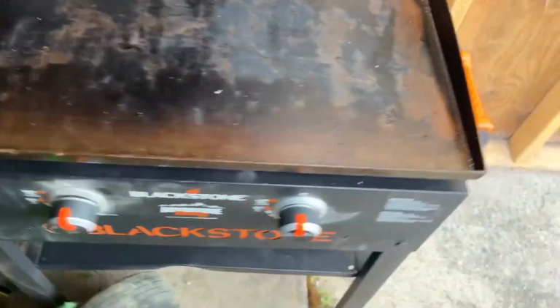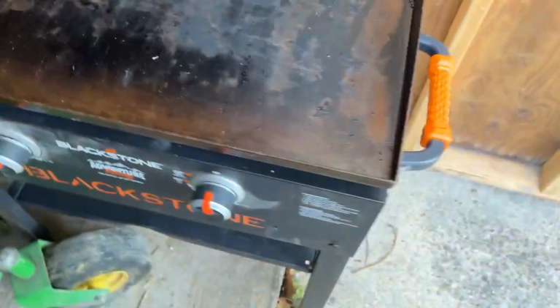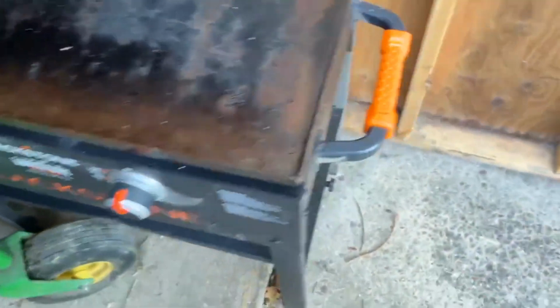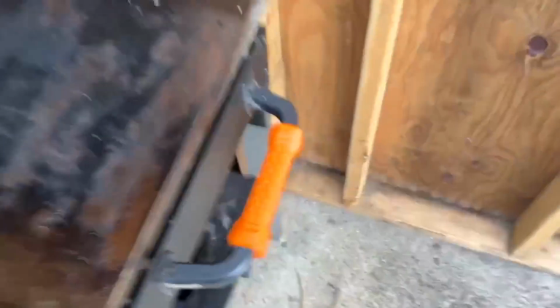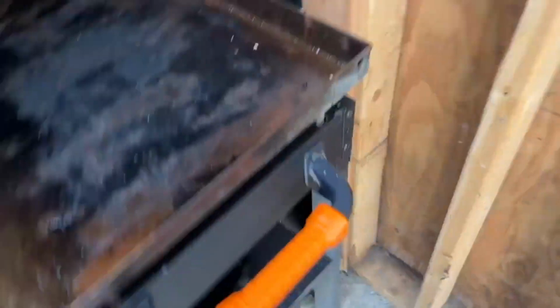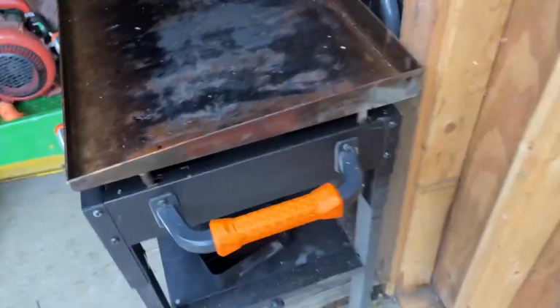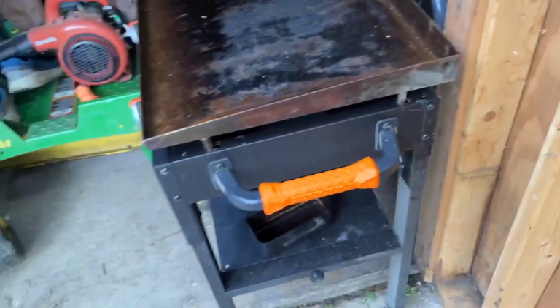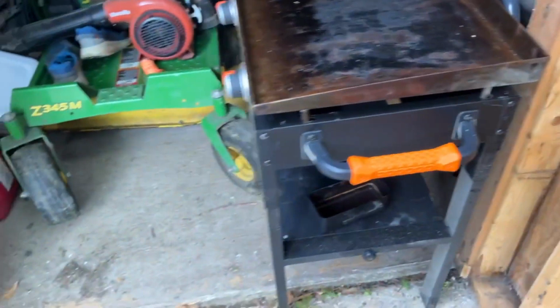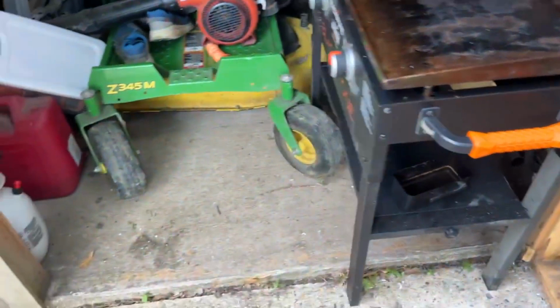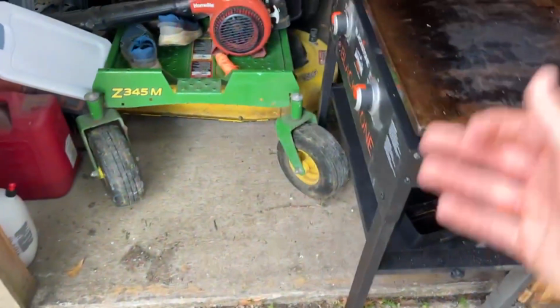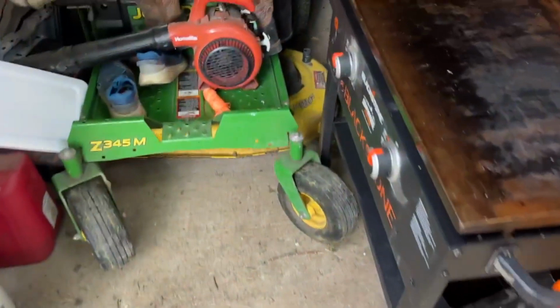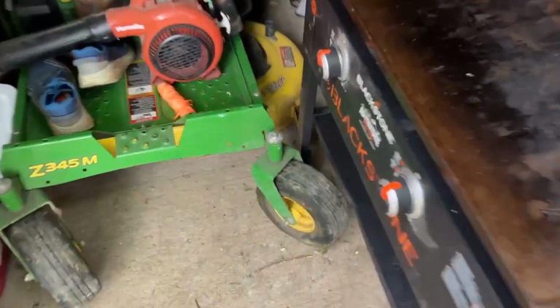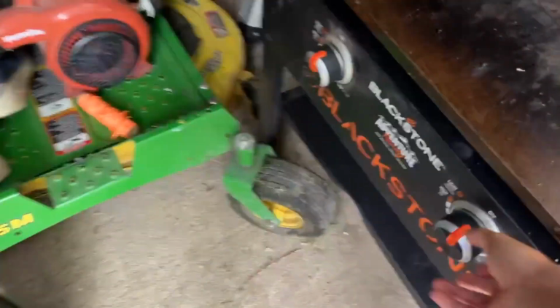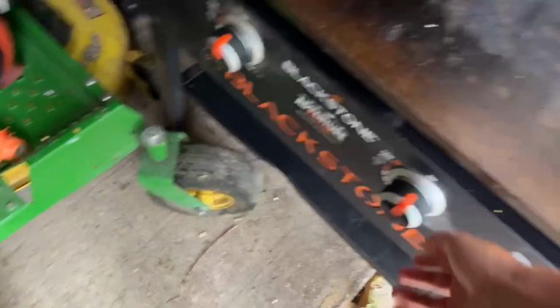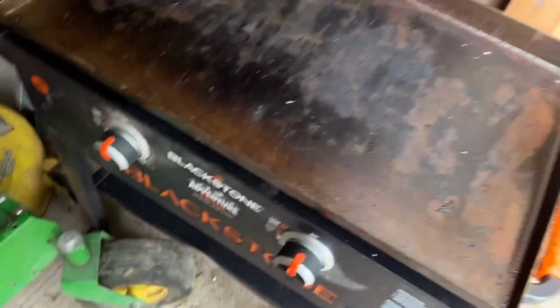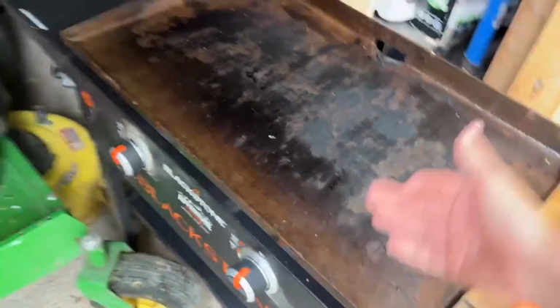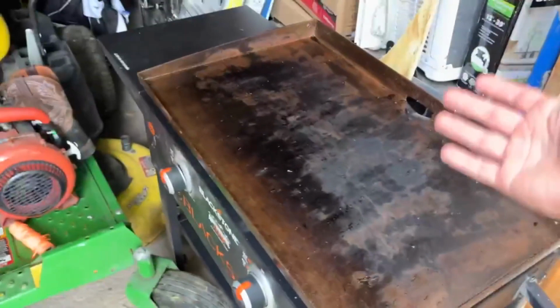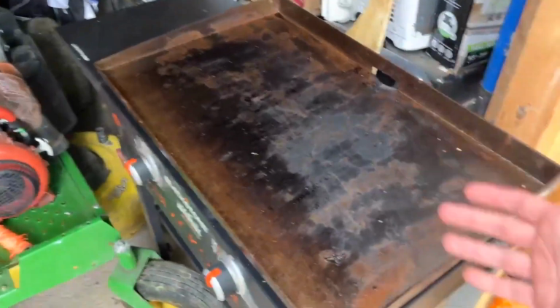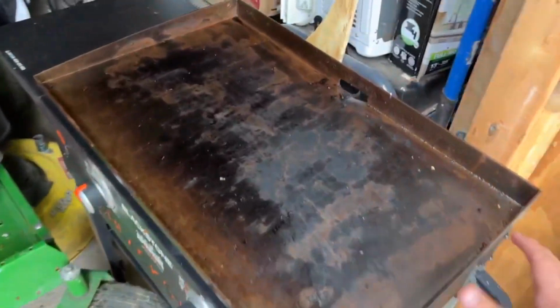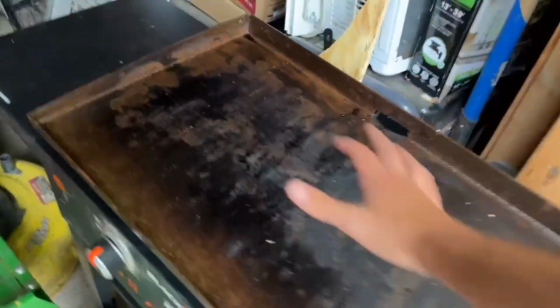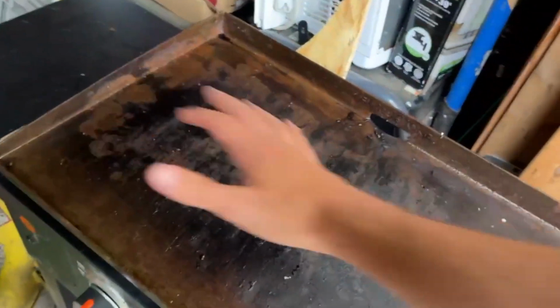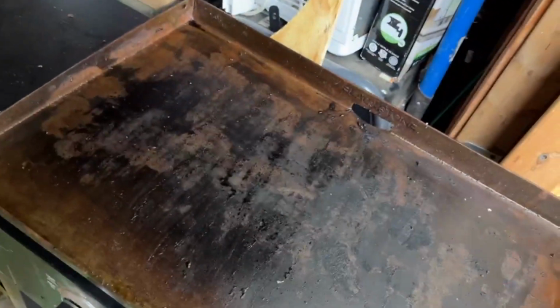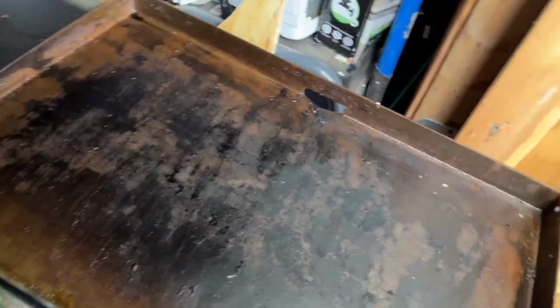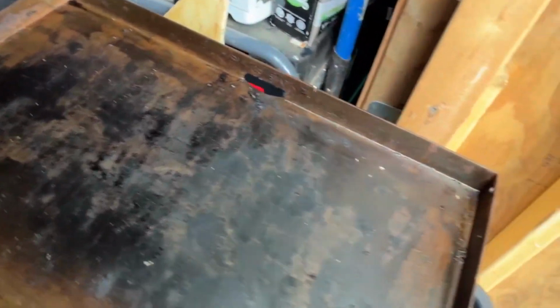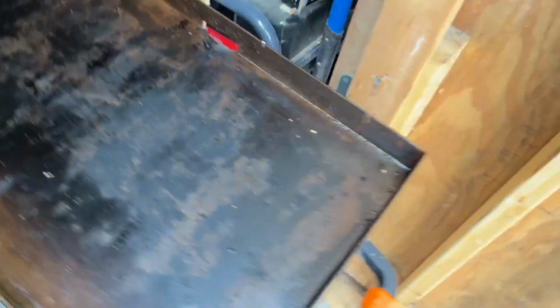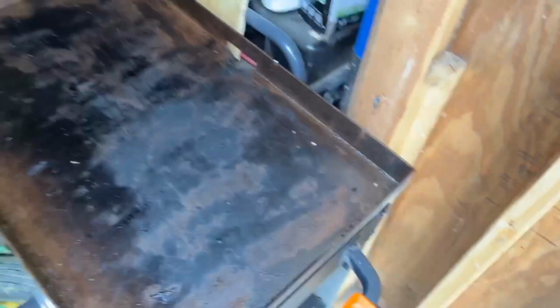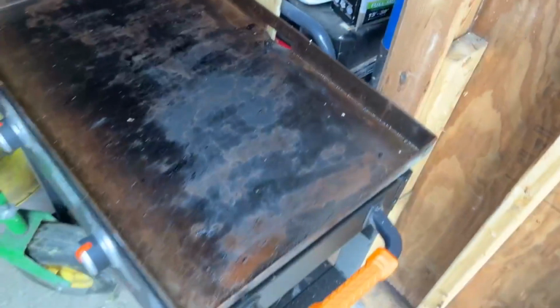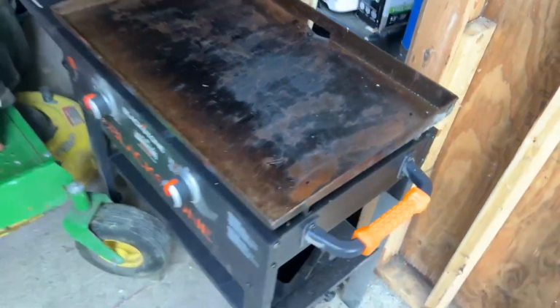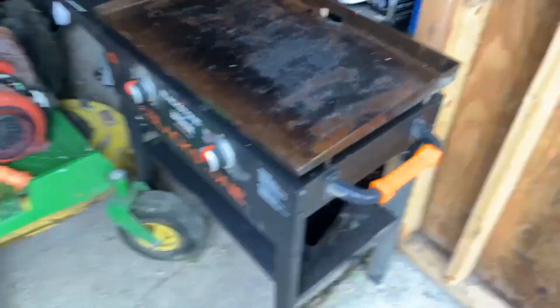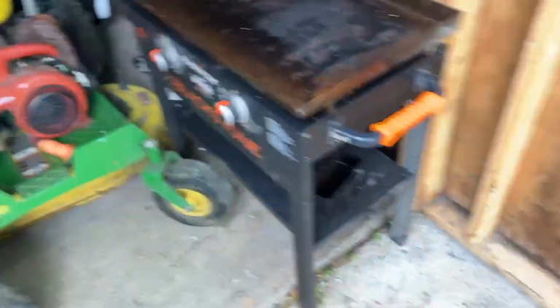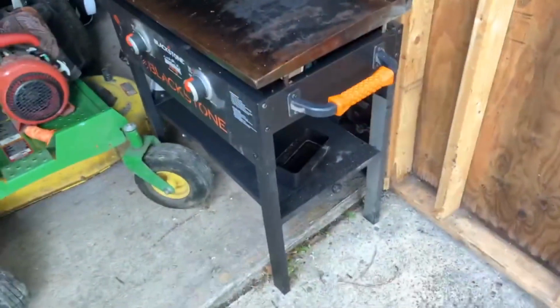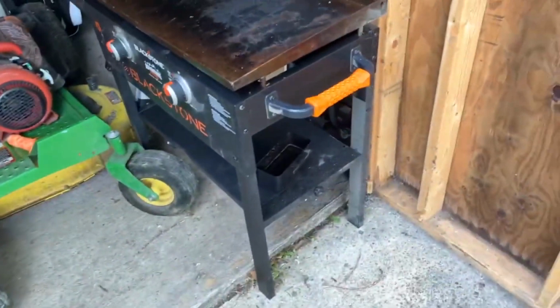It's propane, and you basically can hook it up, use the dials and ignite them, and then have your entire griddle area to cook. Now there are a few different things that you just need to know about it.